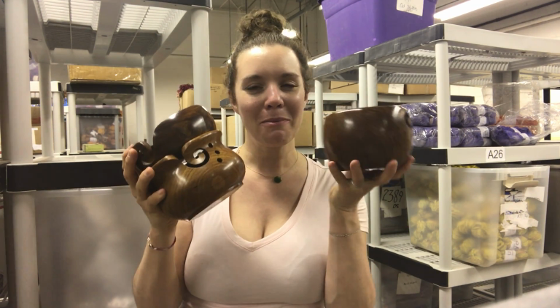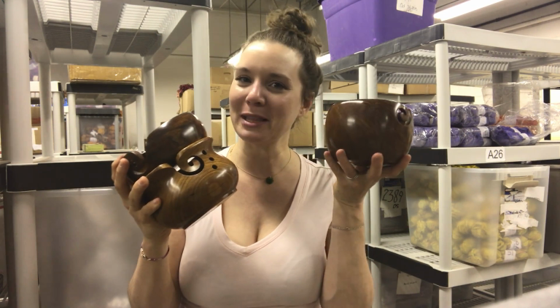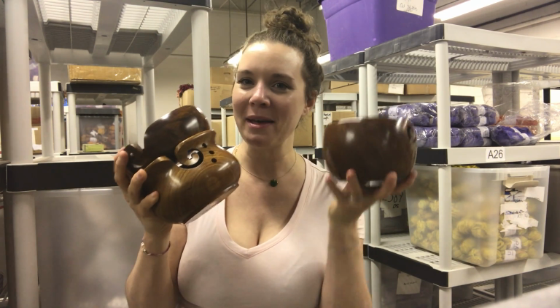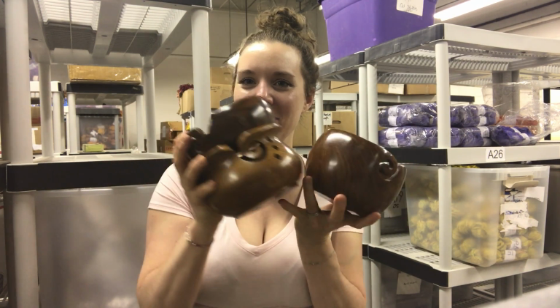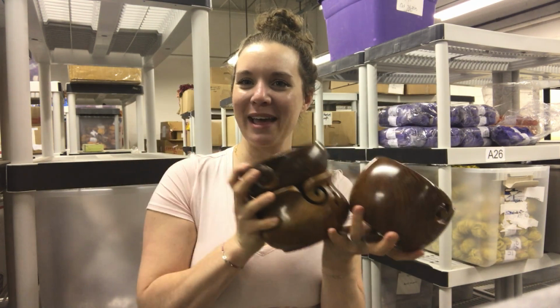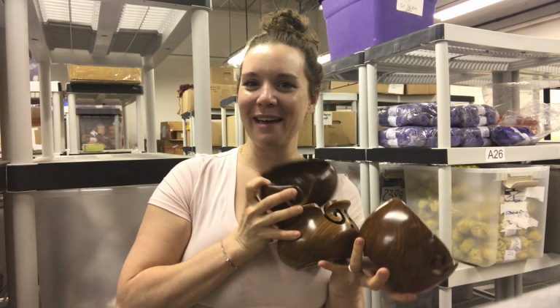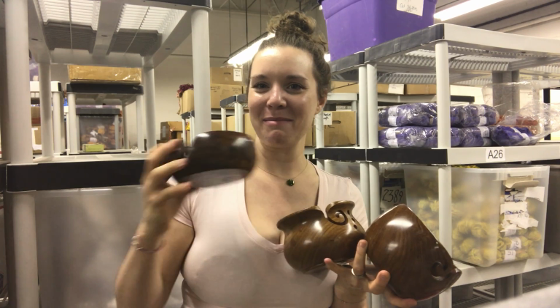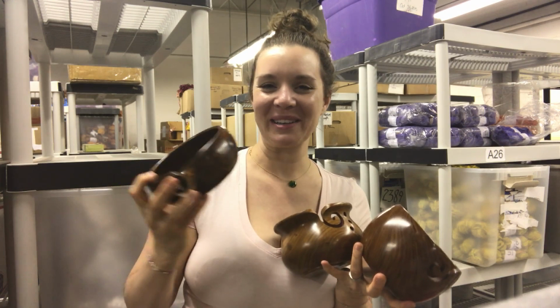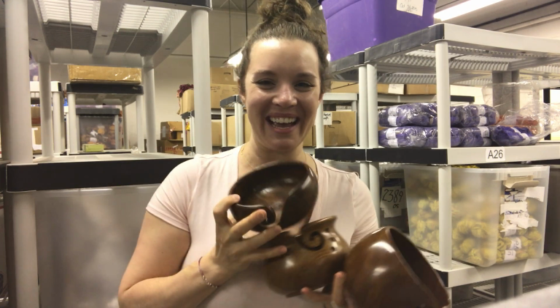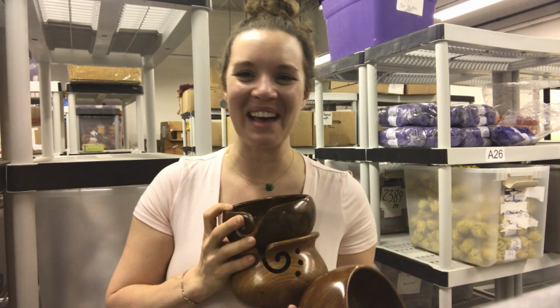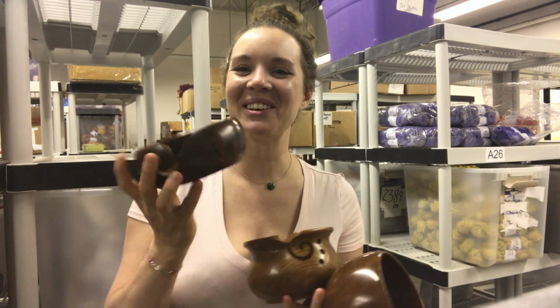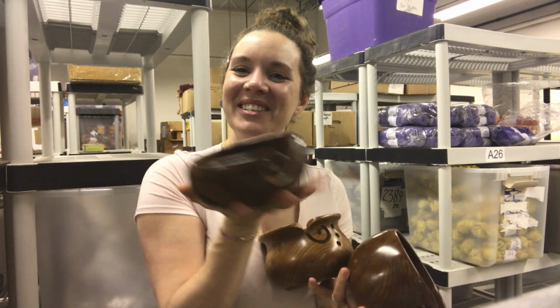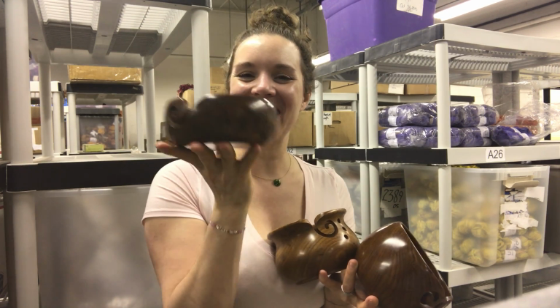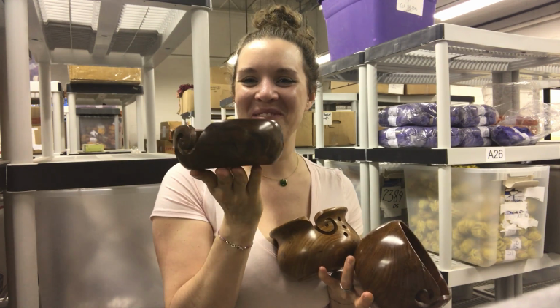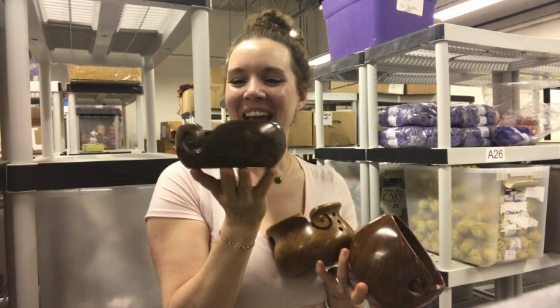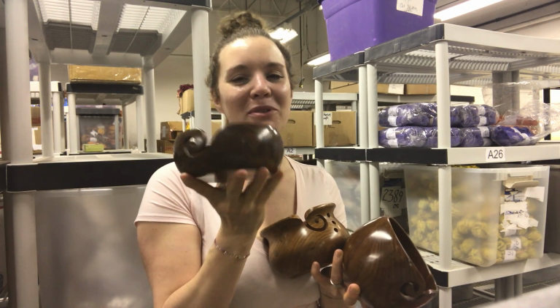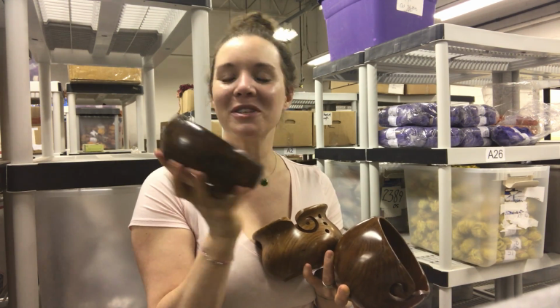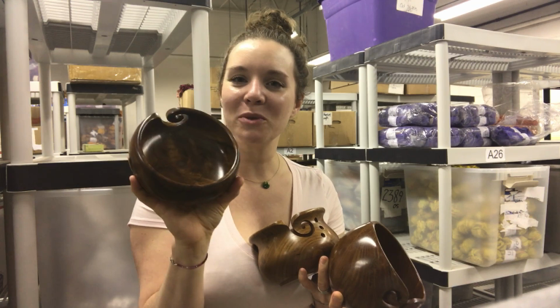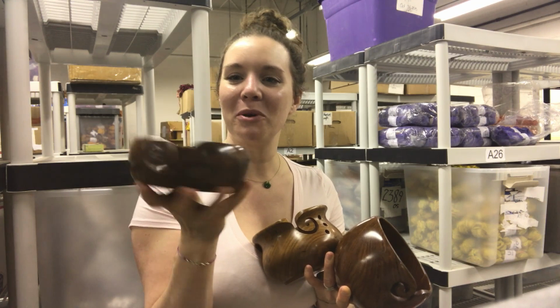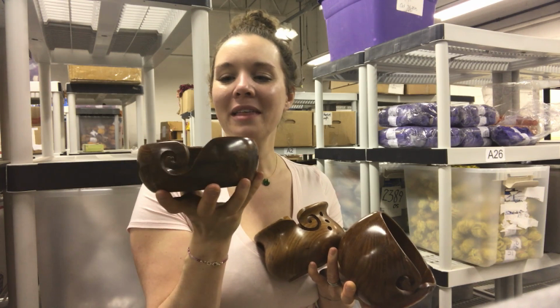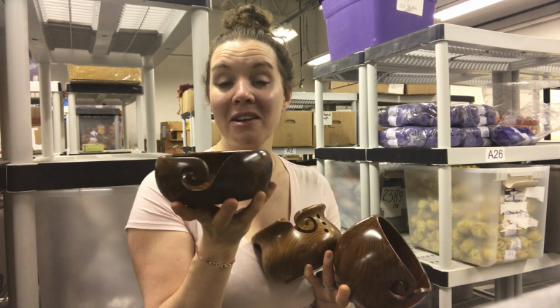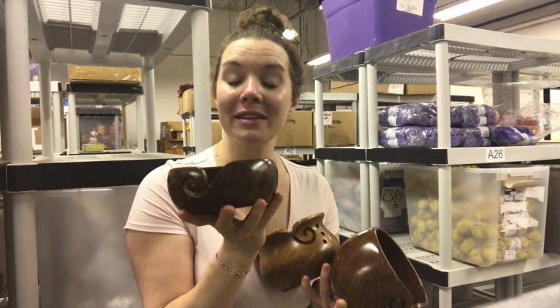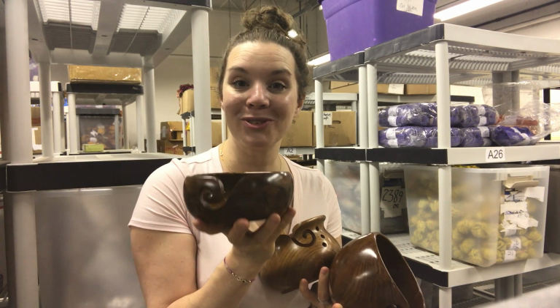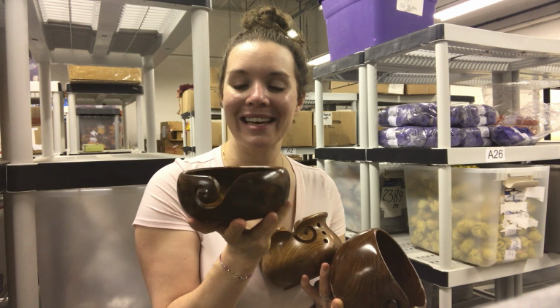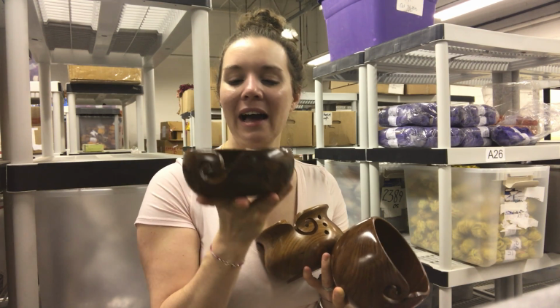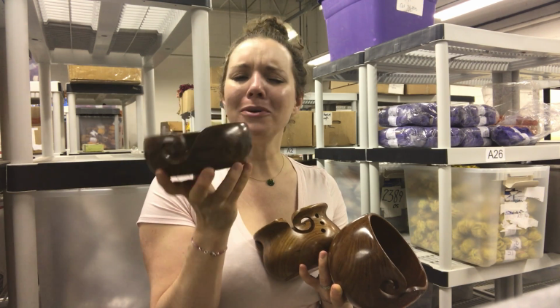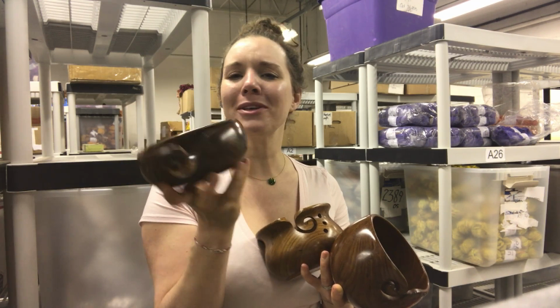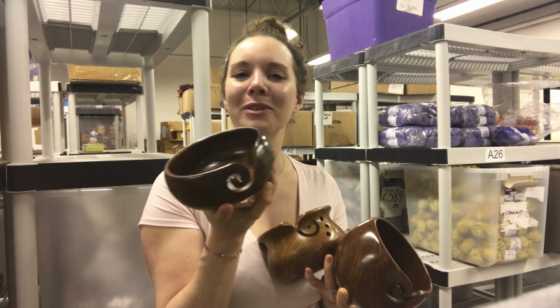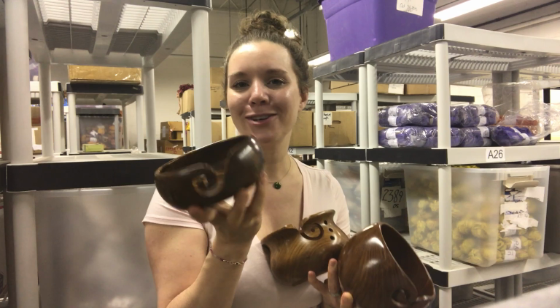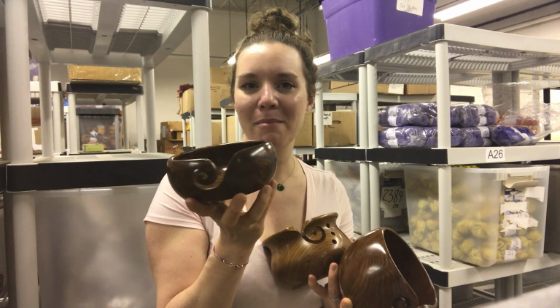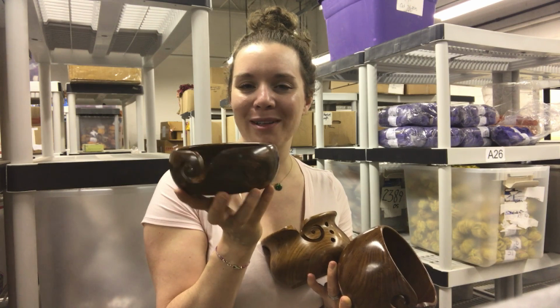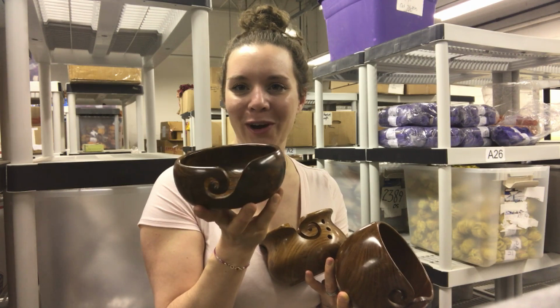This is like the papa, the mama, and I have the baby bear size. This is our original size yarn bowl. It's a beautiful solid wood bowl that's hand carved in central India. It's really good for holding about a hundred gram ball of yarn.